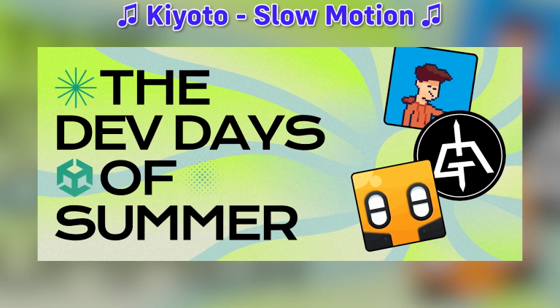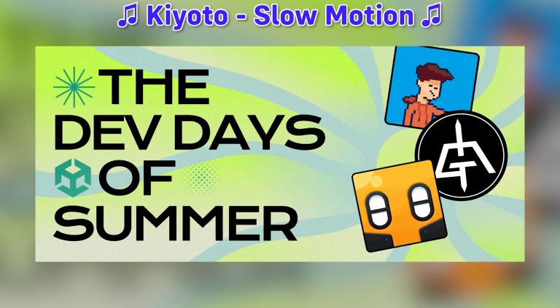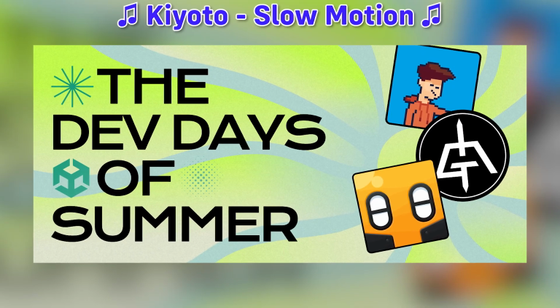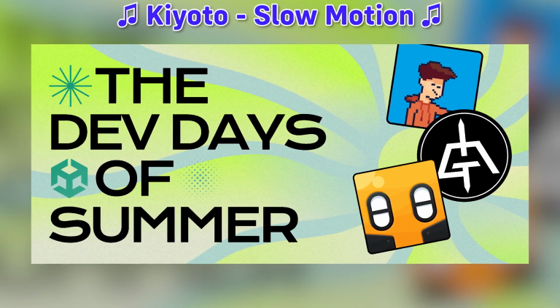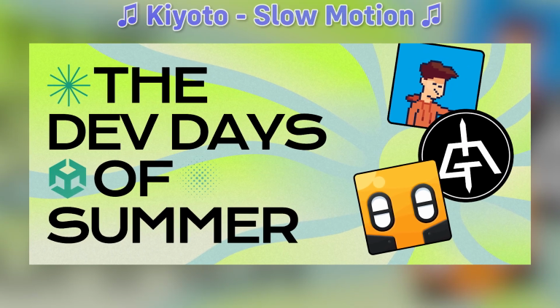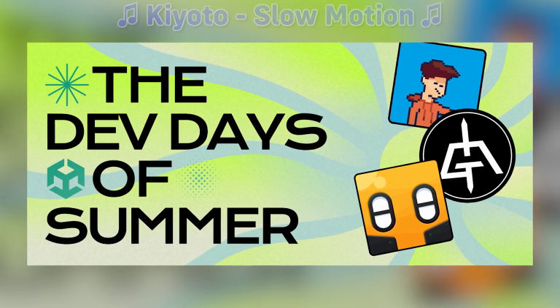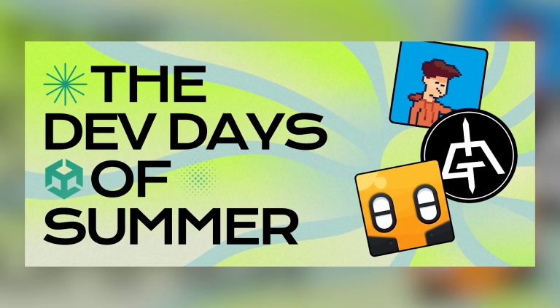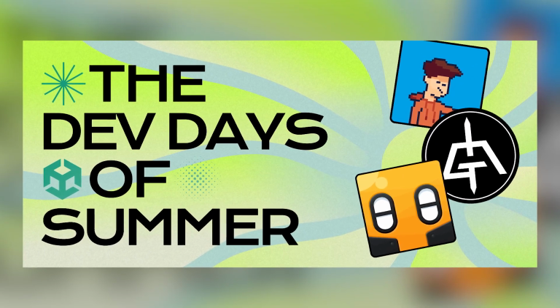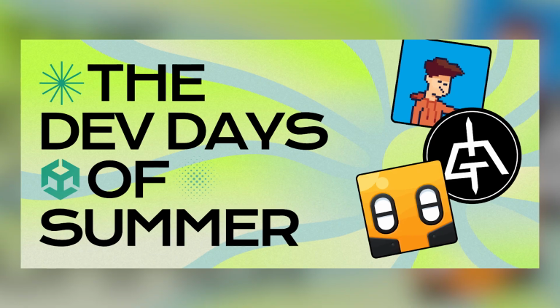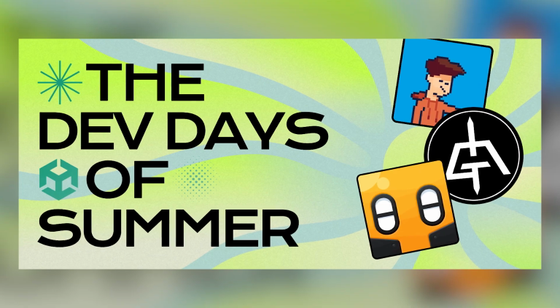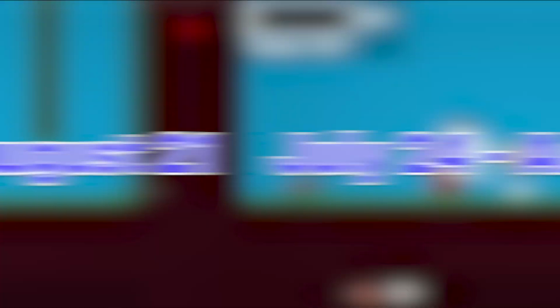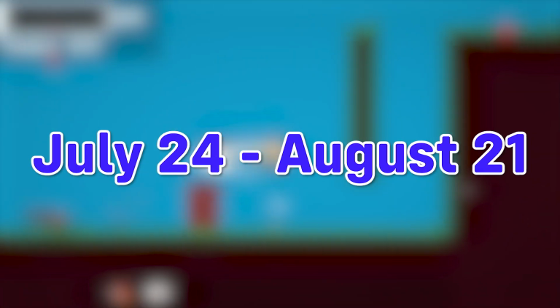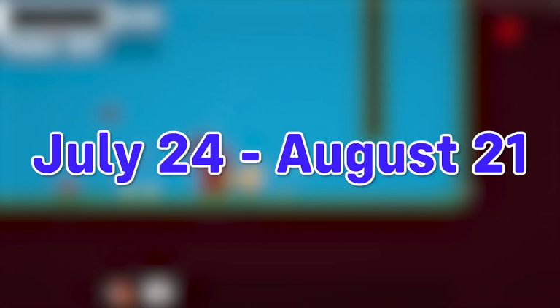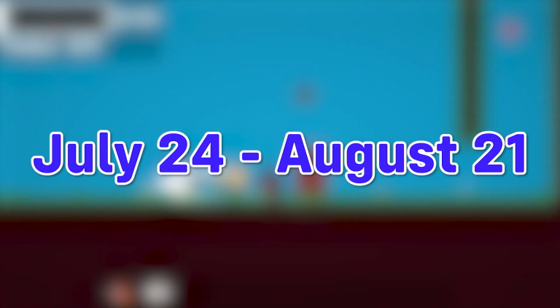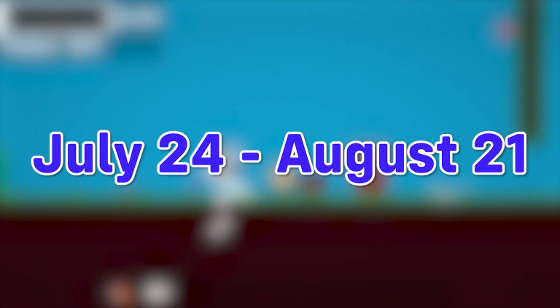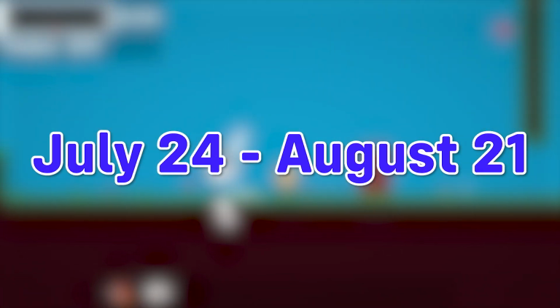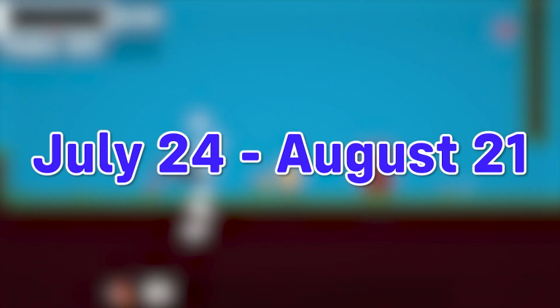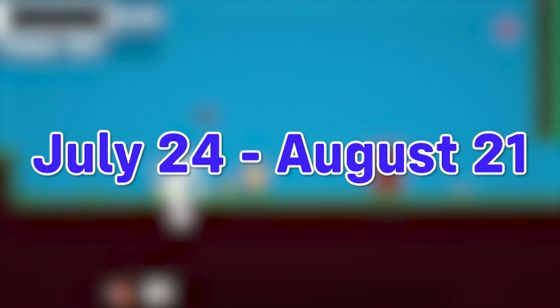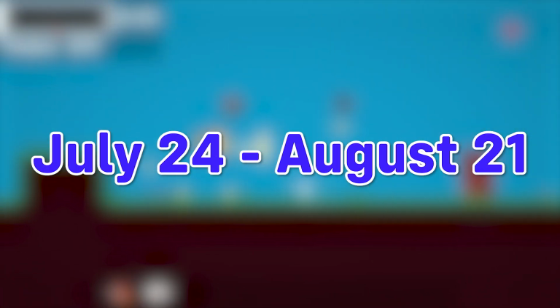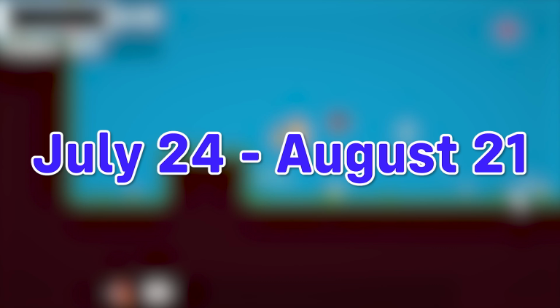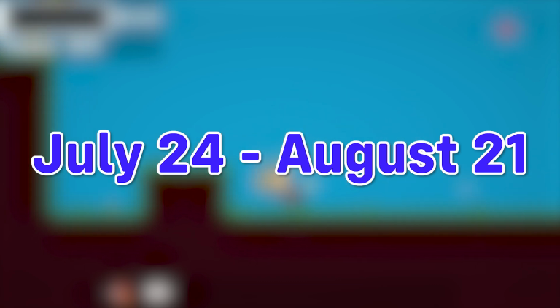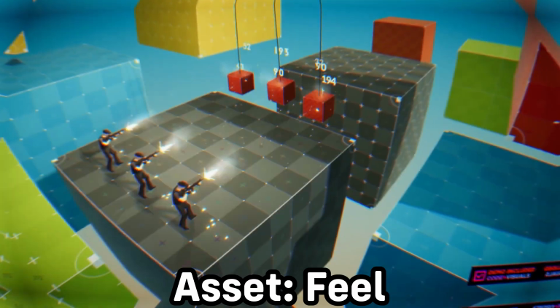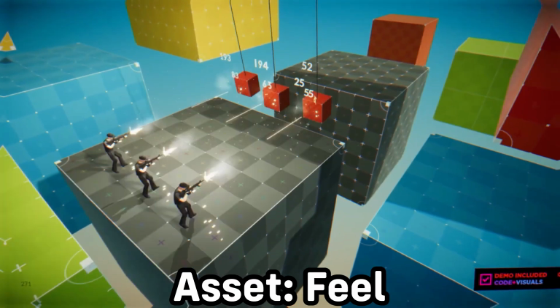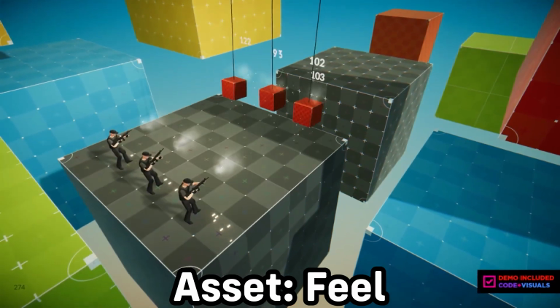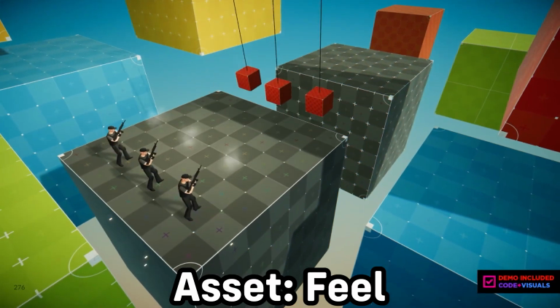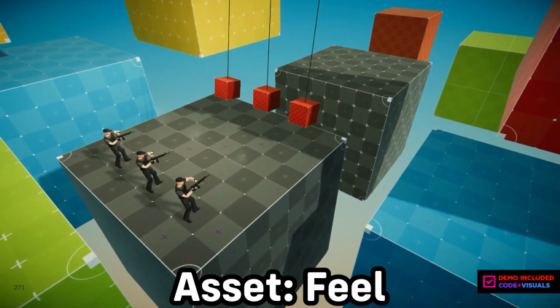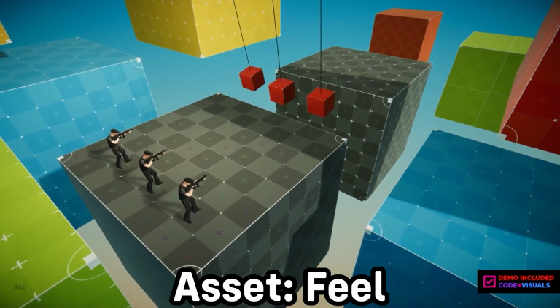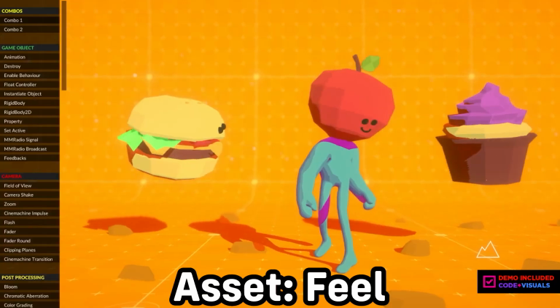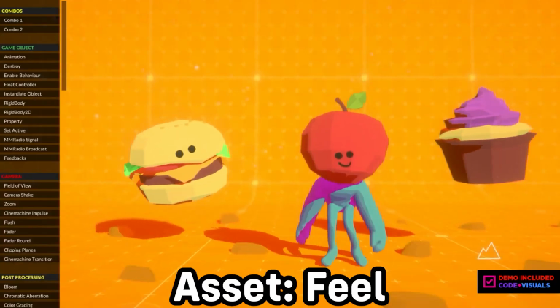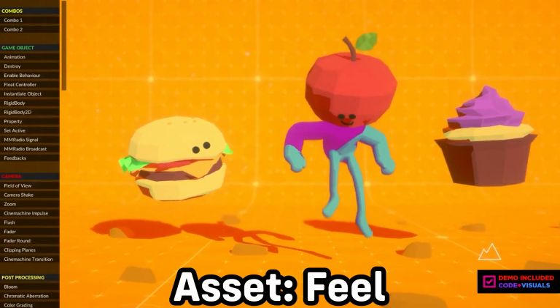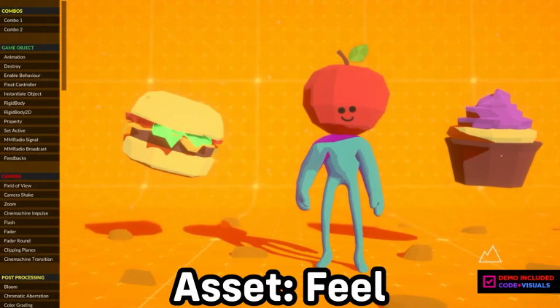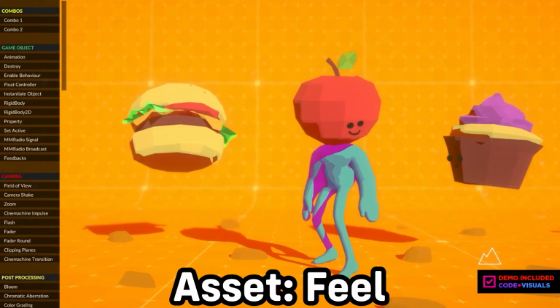This video is sponsored by Unity, and the Dev Days of Summer sale is occurring right now. It's running from July 24th, 2024, and ending August 21st, 2024. There are hundreds of assets discounted for 50% or more, and you can grab them using the link in the description.